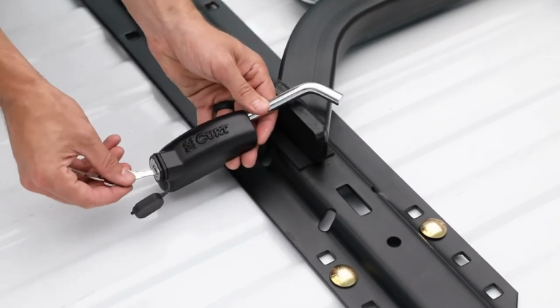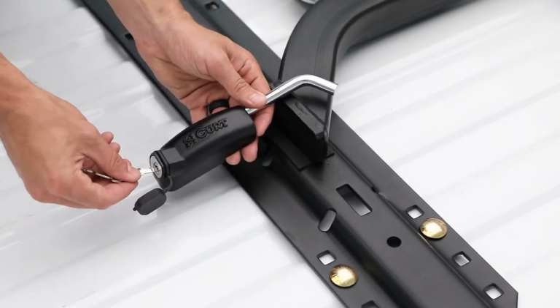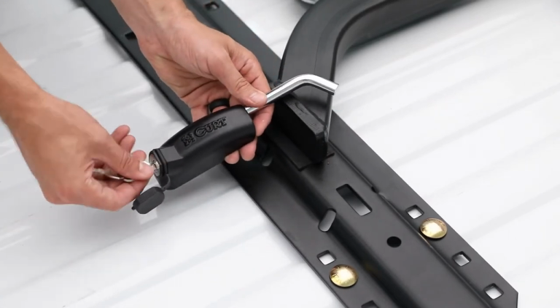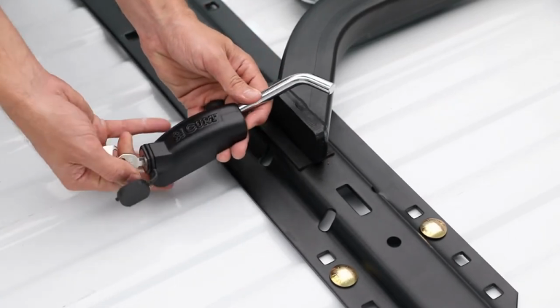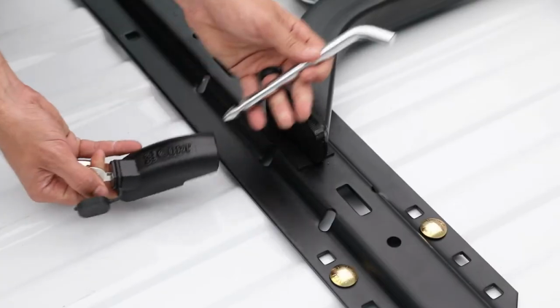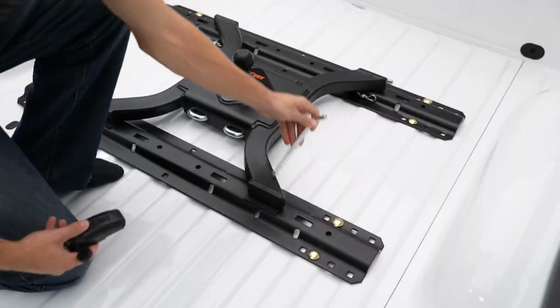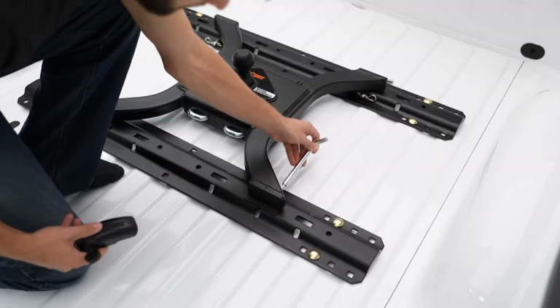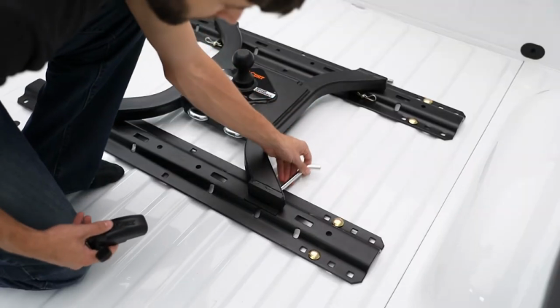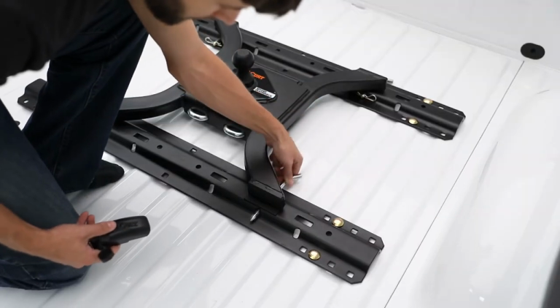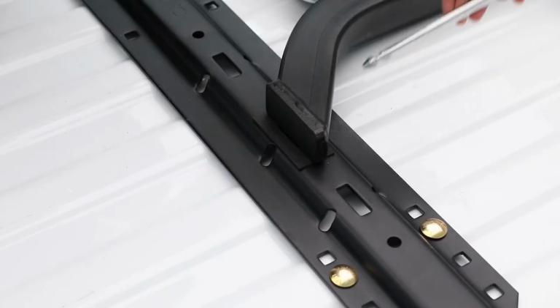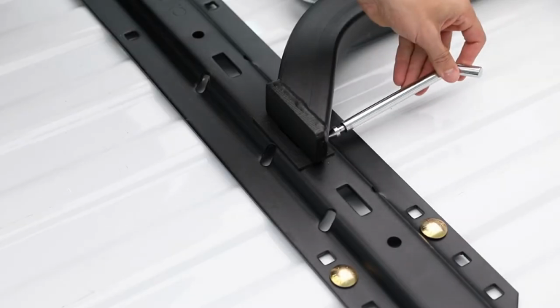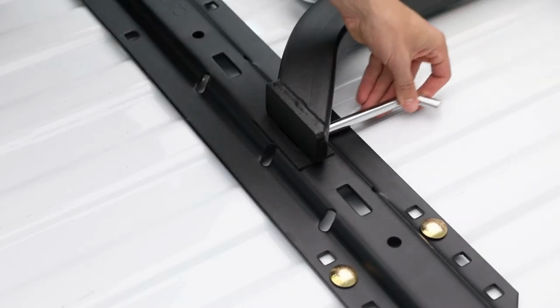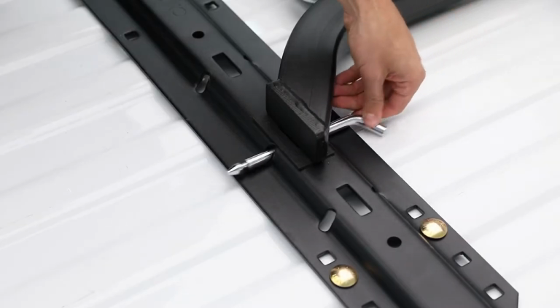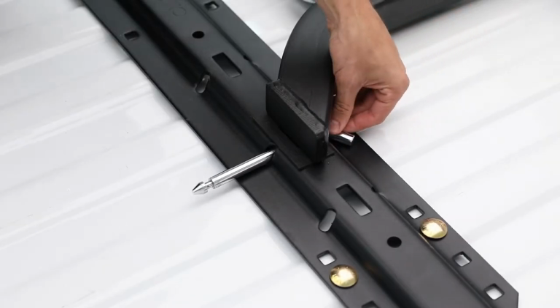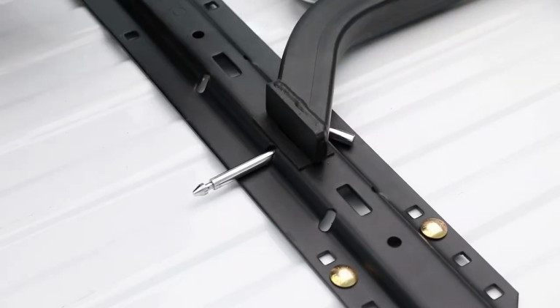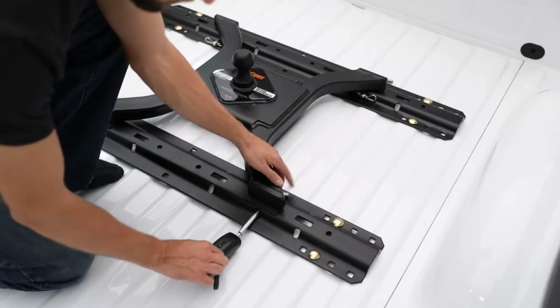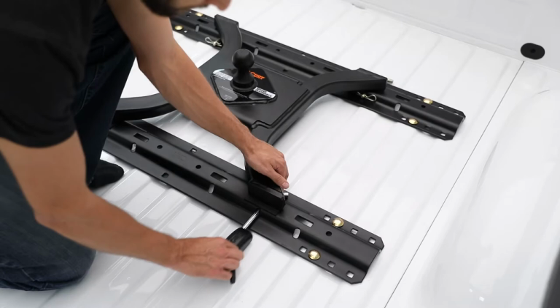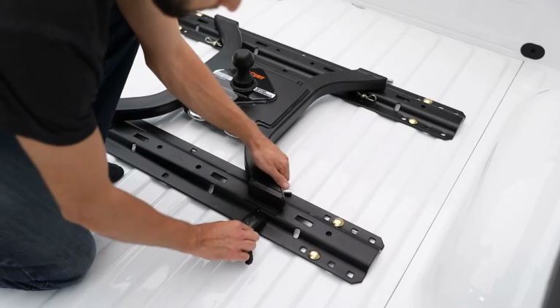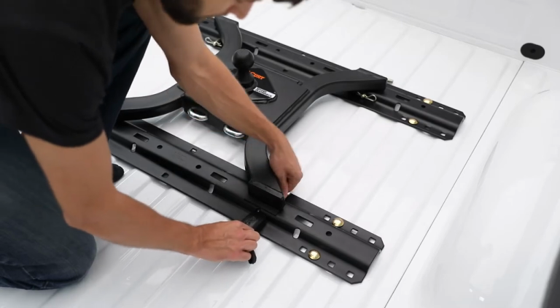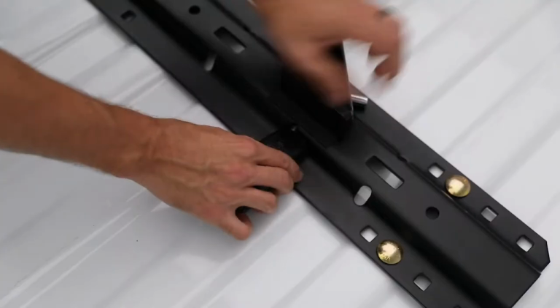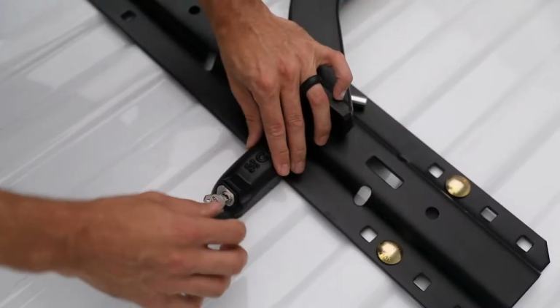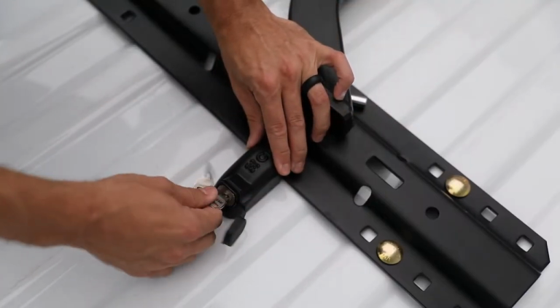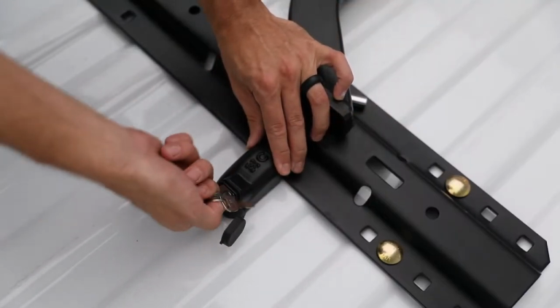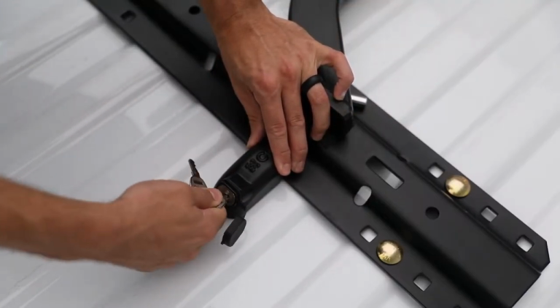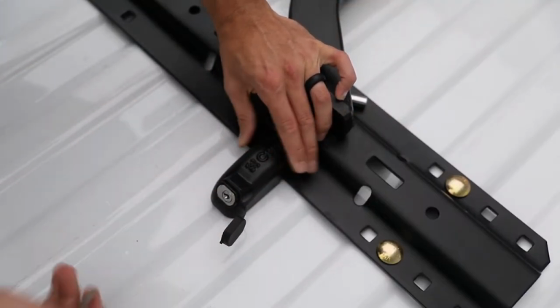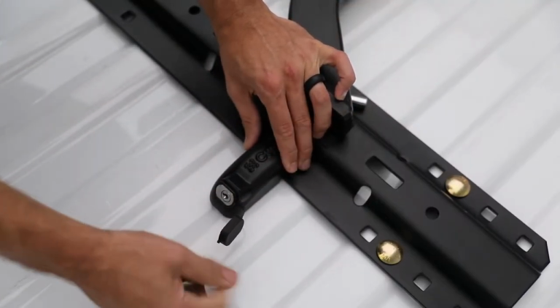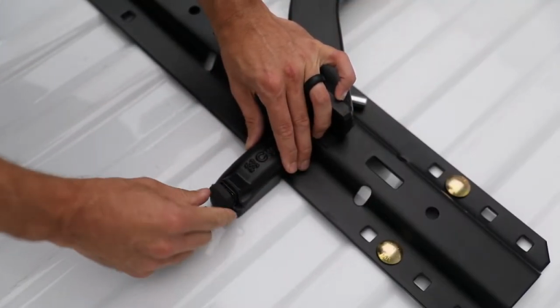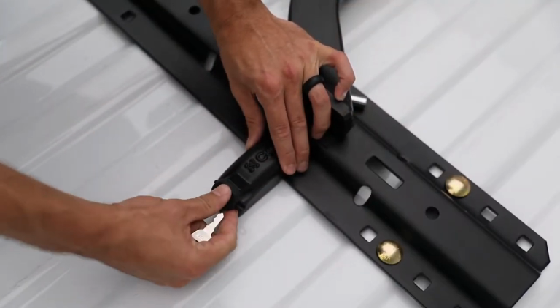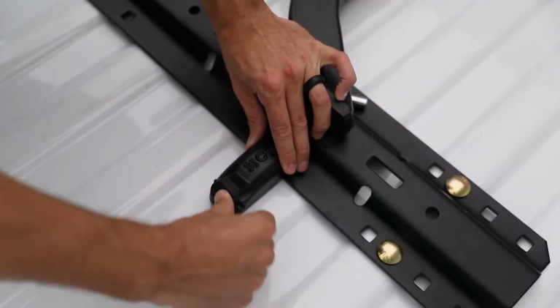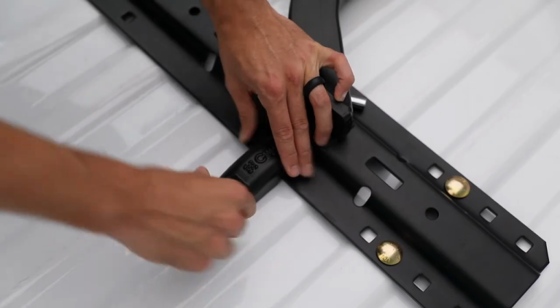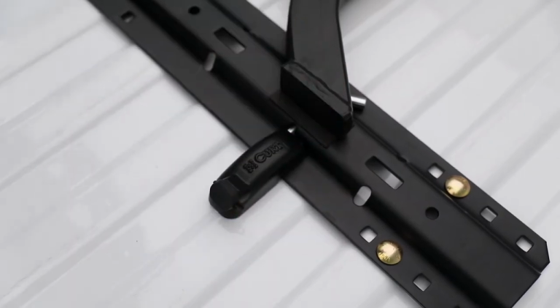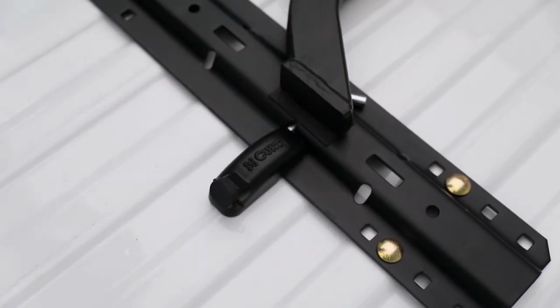With an easy to operate 1/8th turn activation, just insert the pin through the base rail and the hitch. Then, place the lock over the opposite end of the pin, turn the key, and flip up the weather-resistant dust cap to prevent internal corrosion.